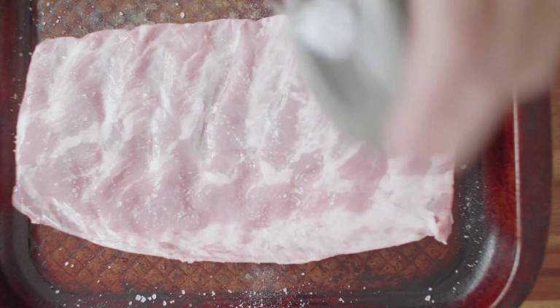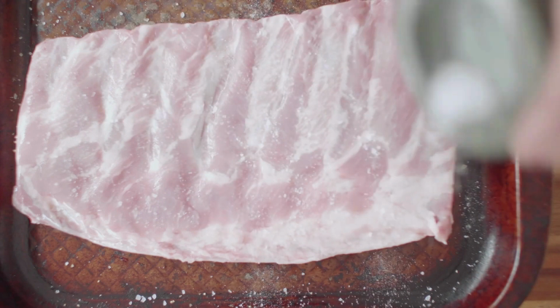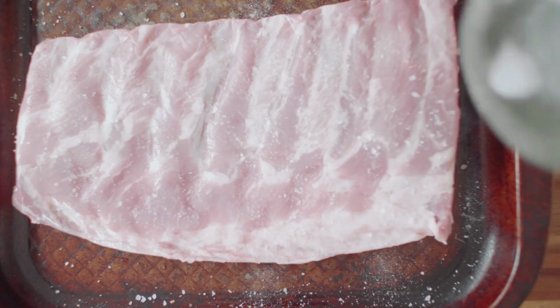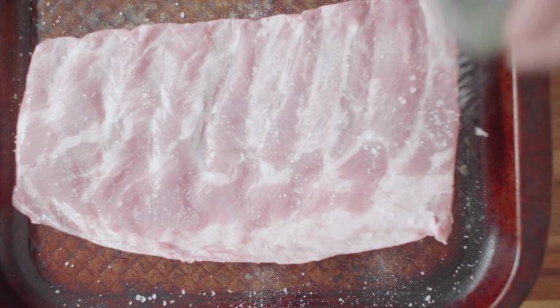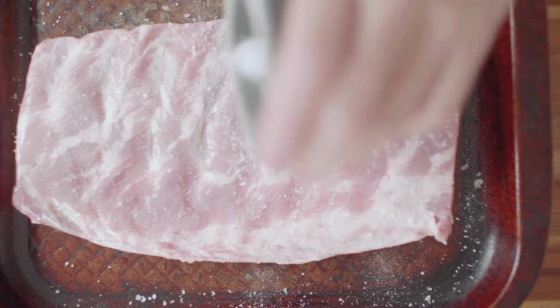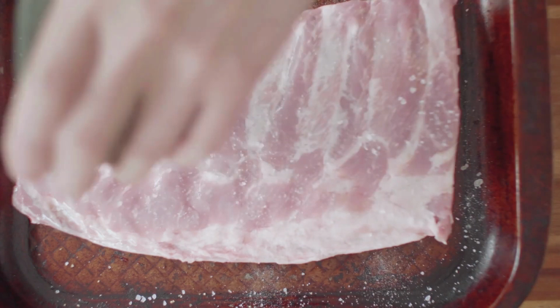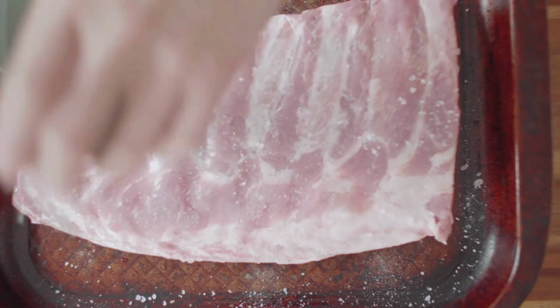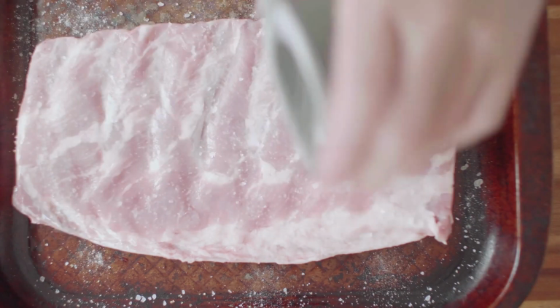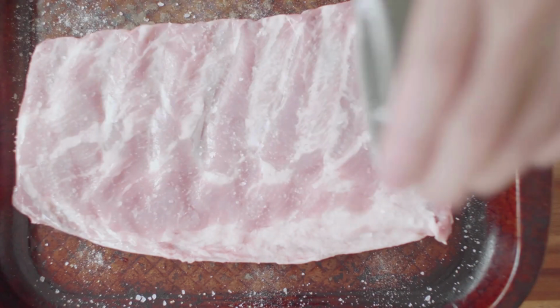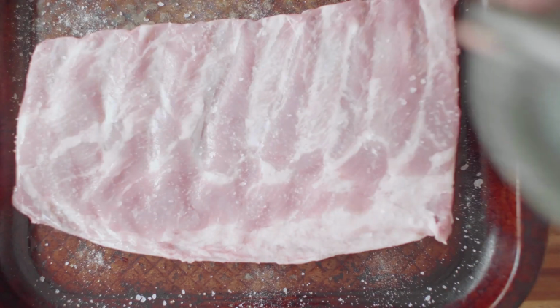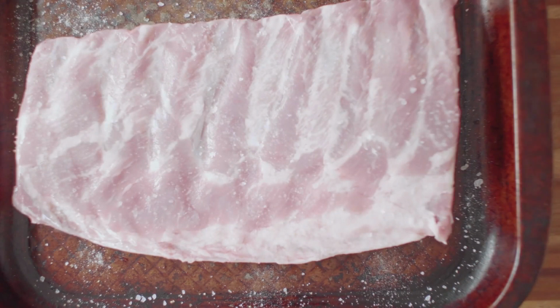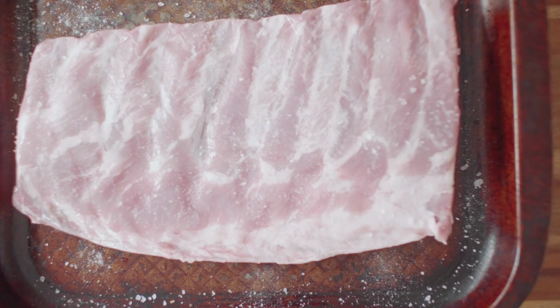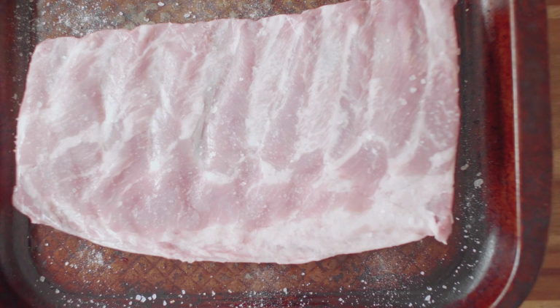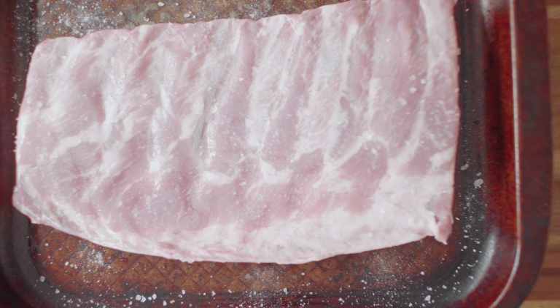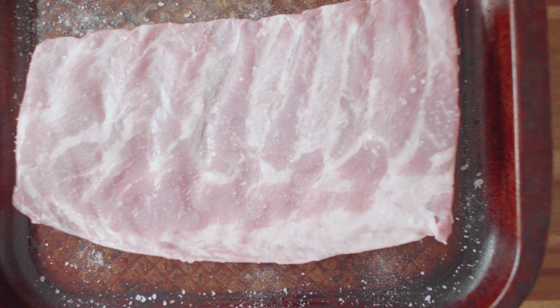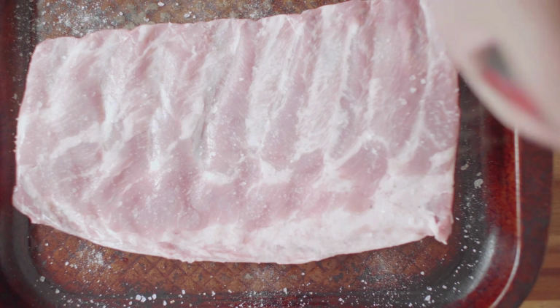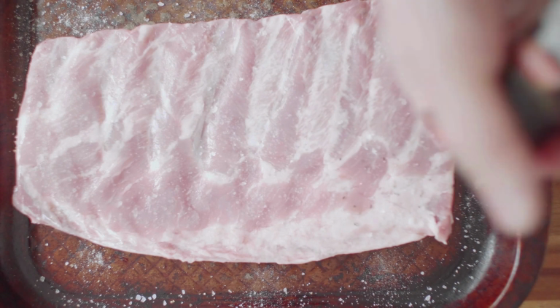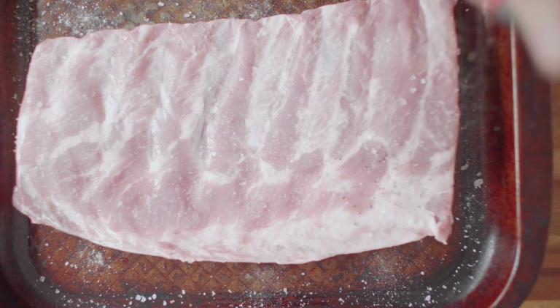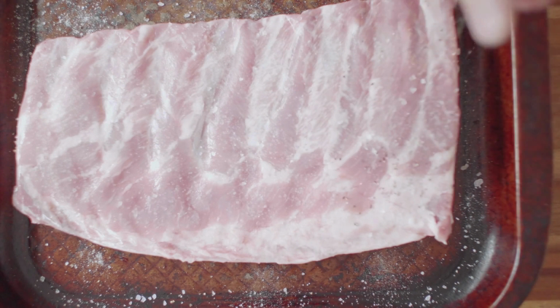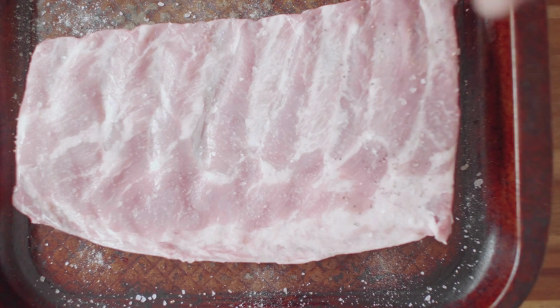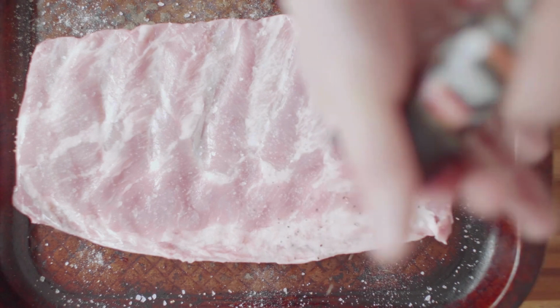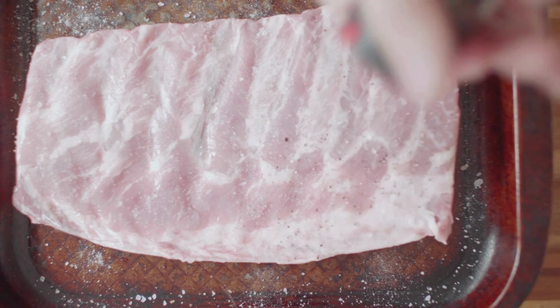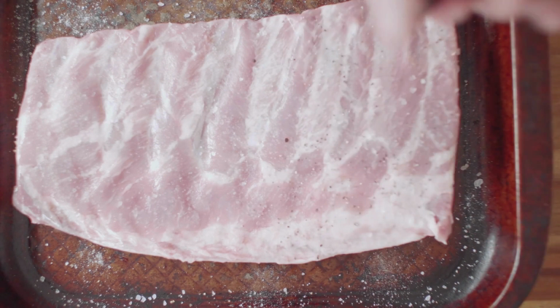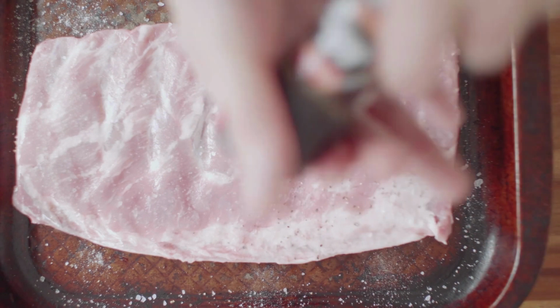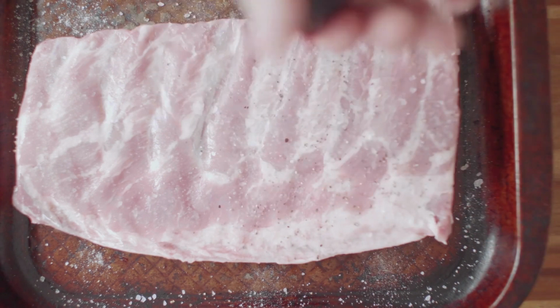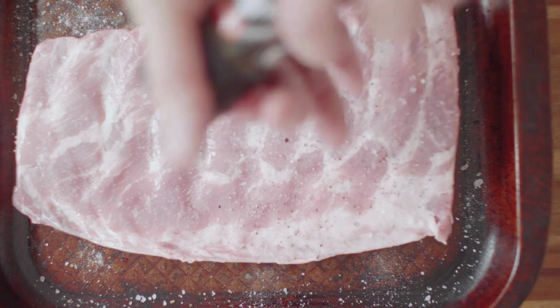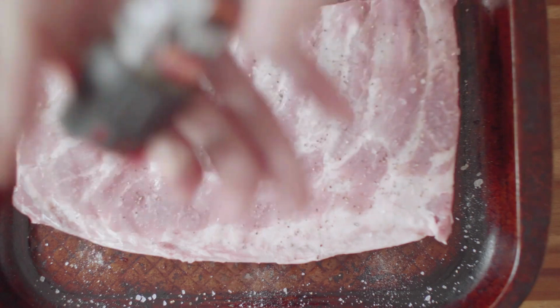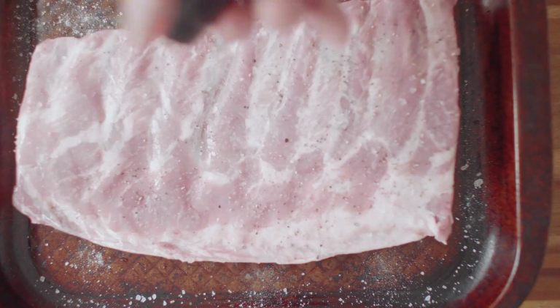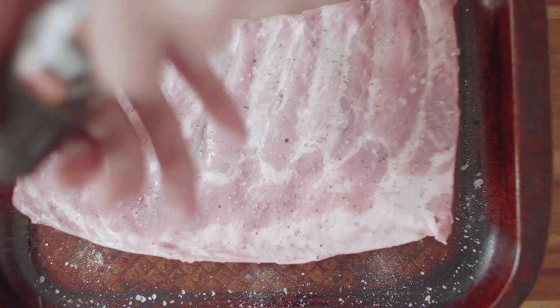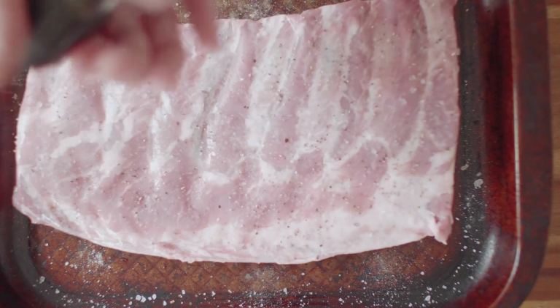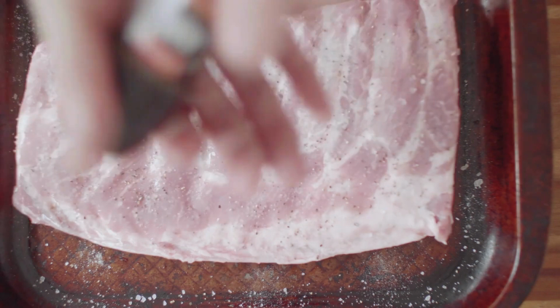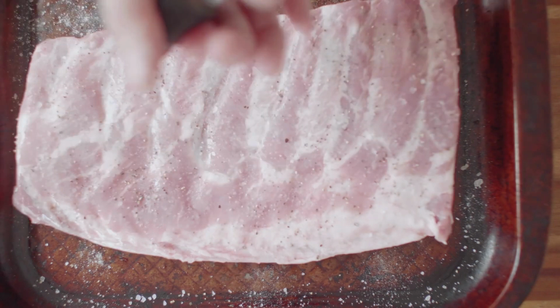Here is a simple recipe for homemade house seasoning. Ingredients: 1 cup fine sea salt, 1/4 cup black pepper, and 1/4 cup garlic powder.